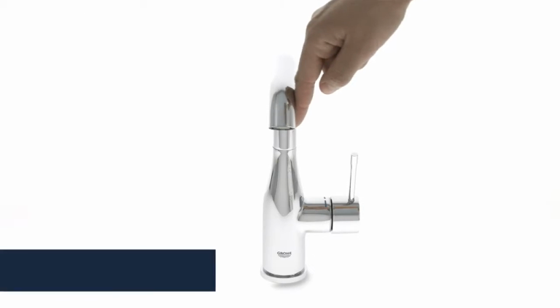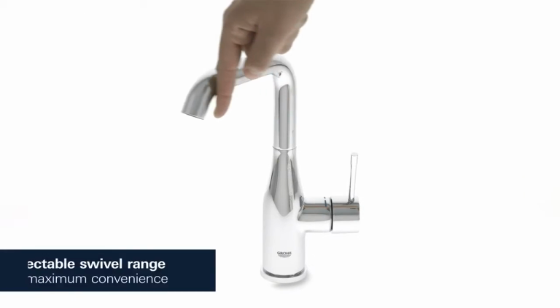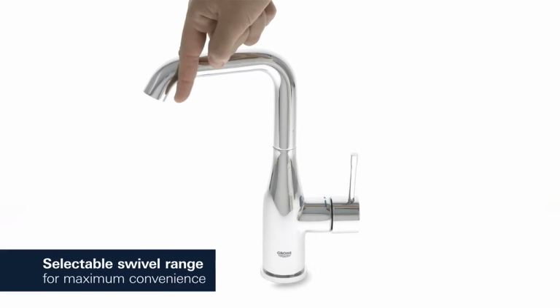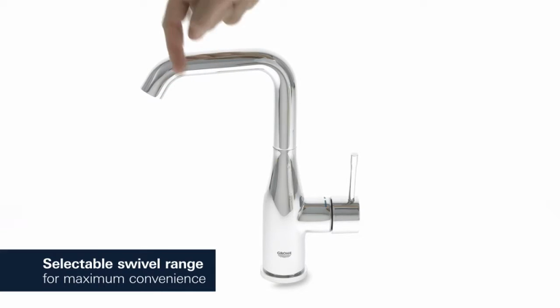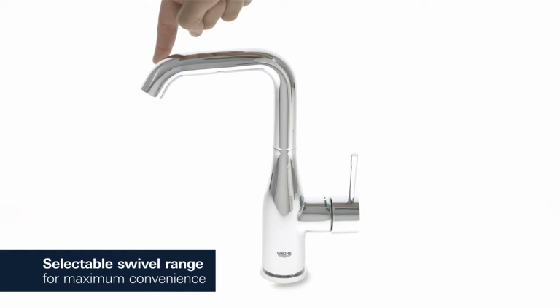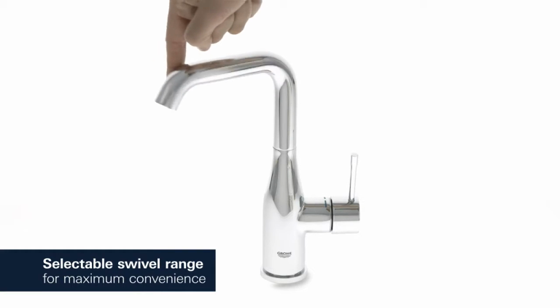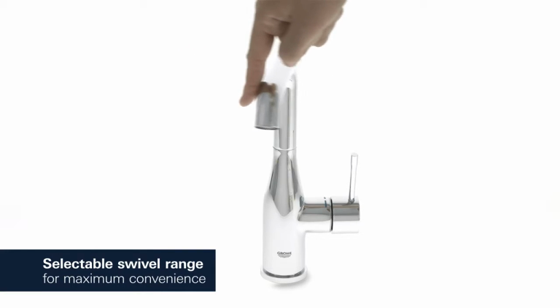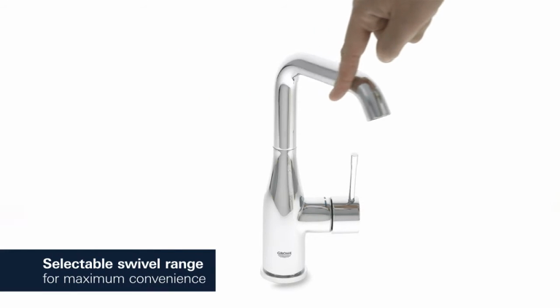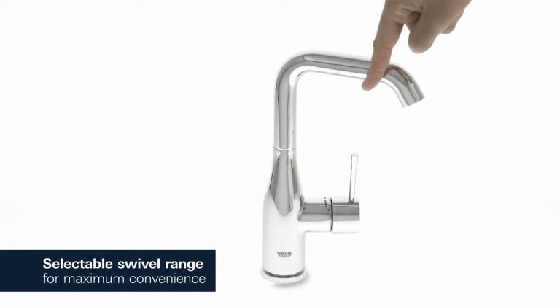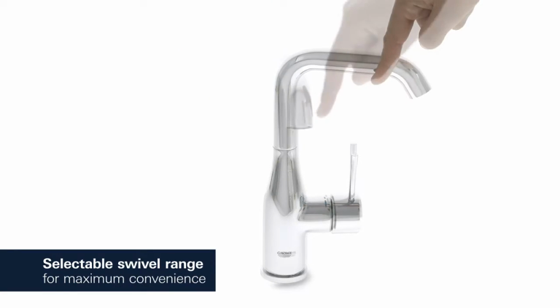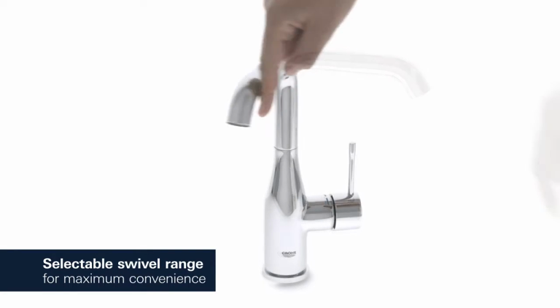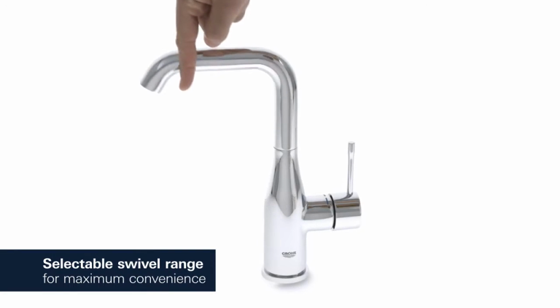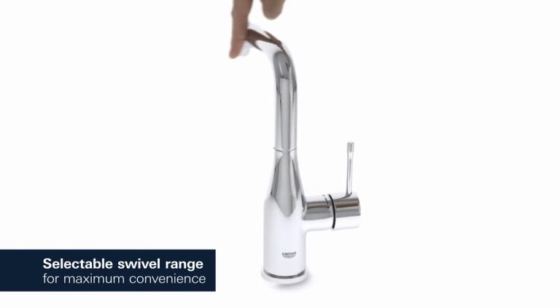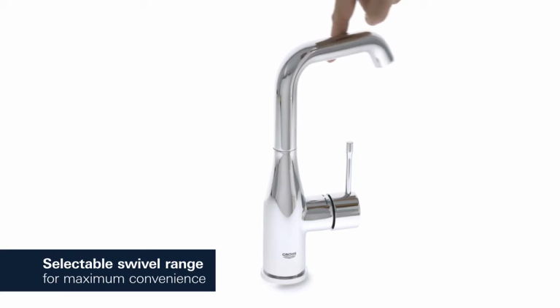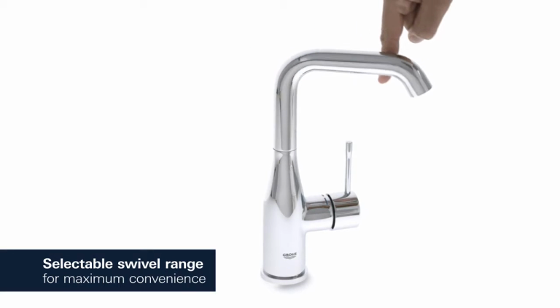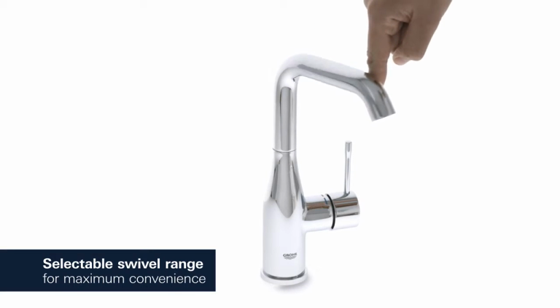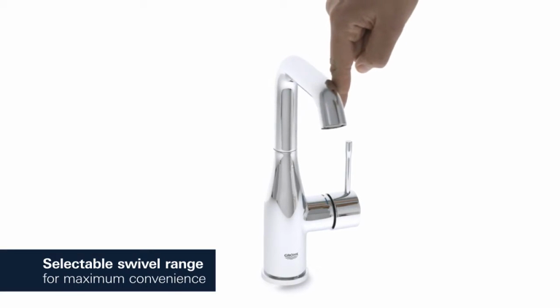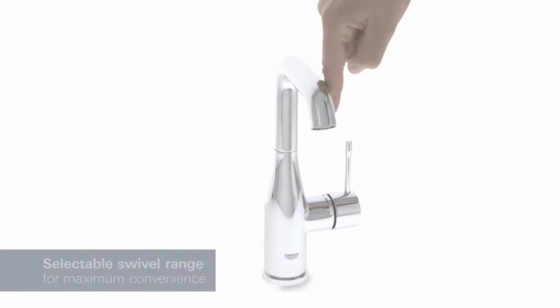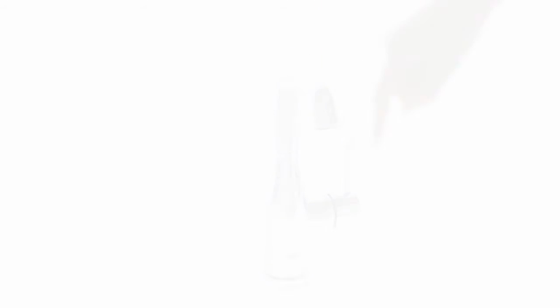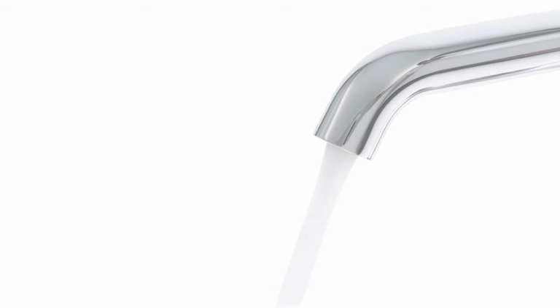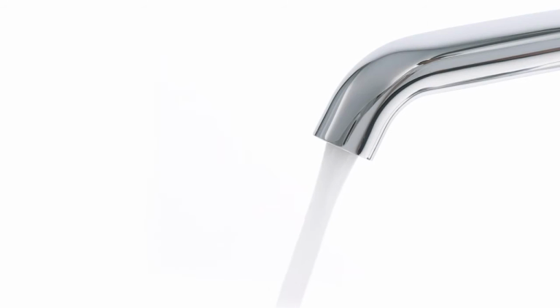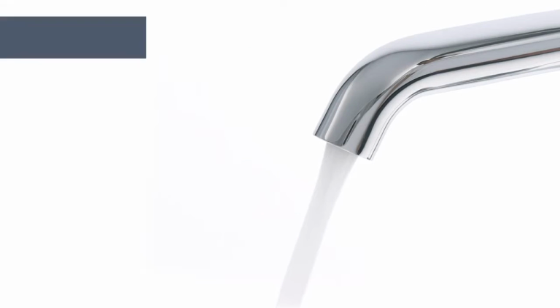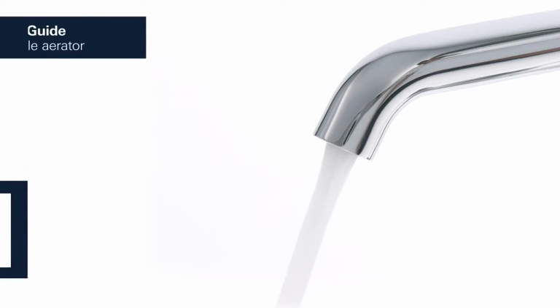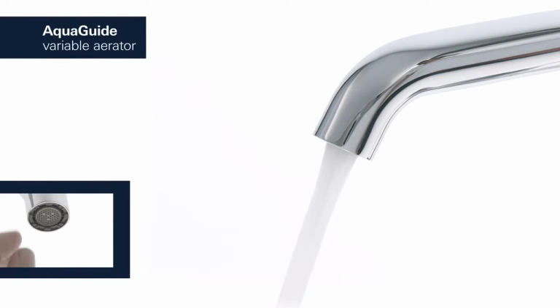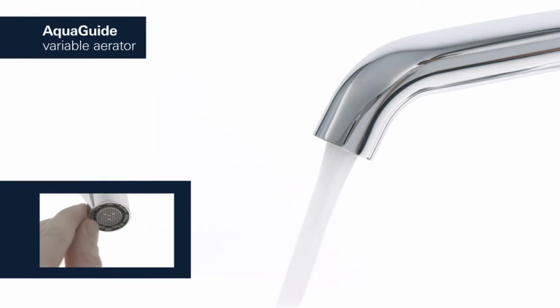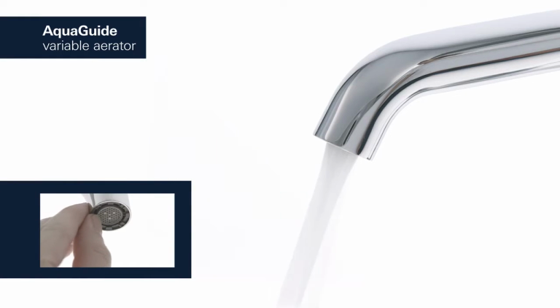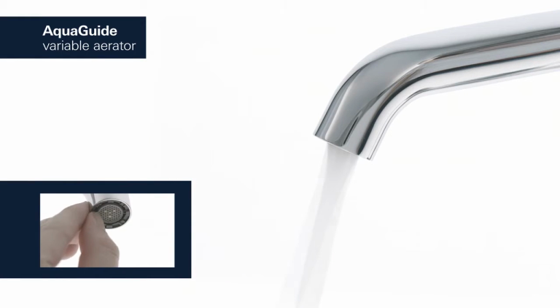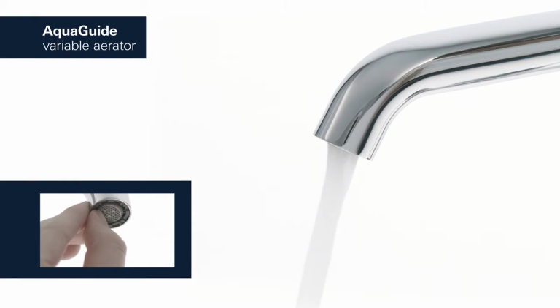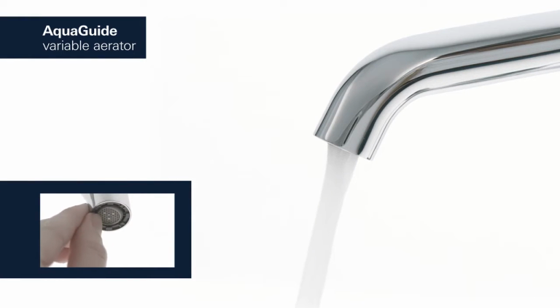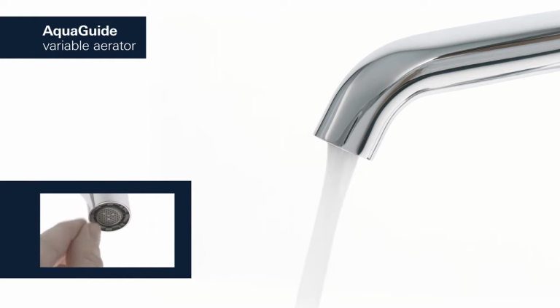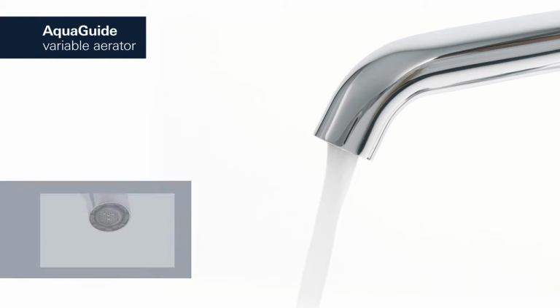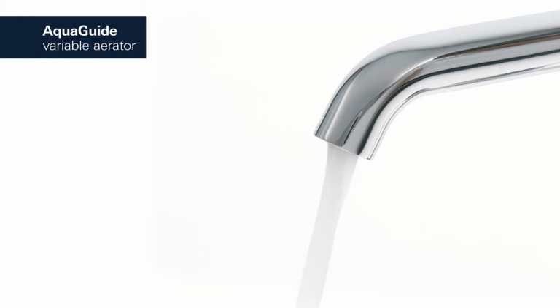Adjust the swivel range of your tap to 0, 150, or 360 degrees for full operating control. For a water flow that perfectly suits your basin, simply adjust the AquaGuide to an appropriate angle.